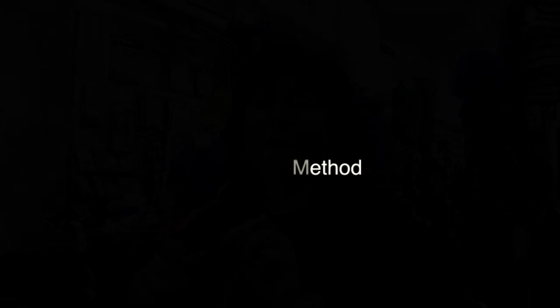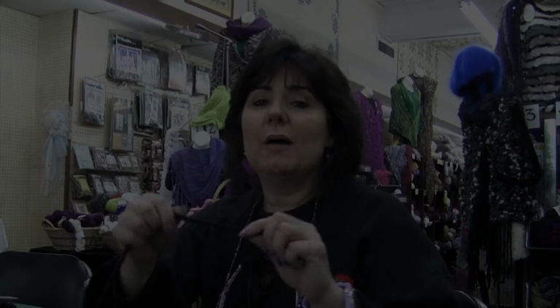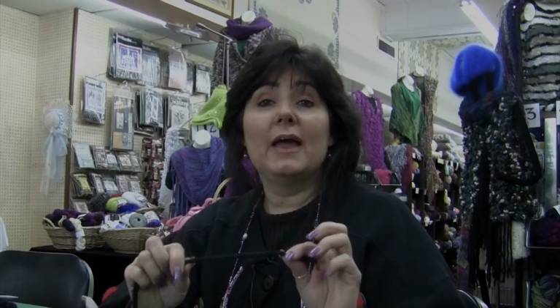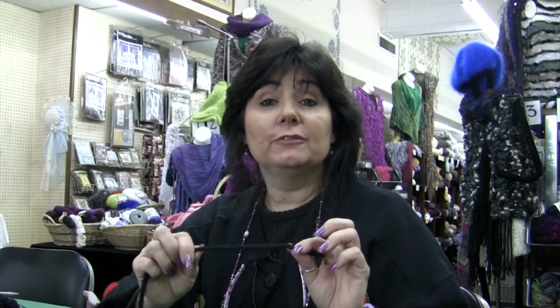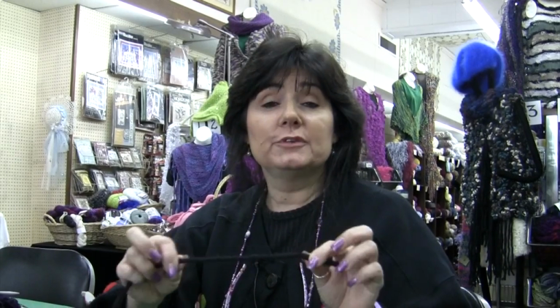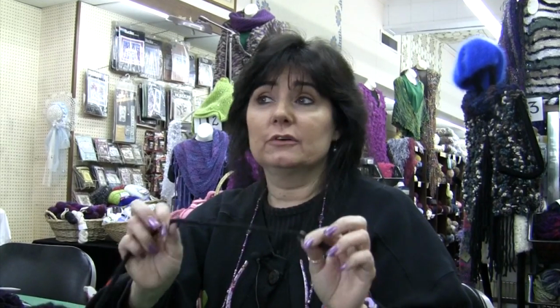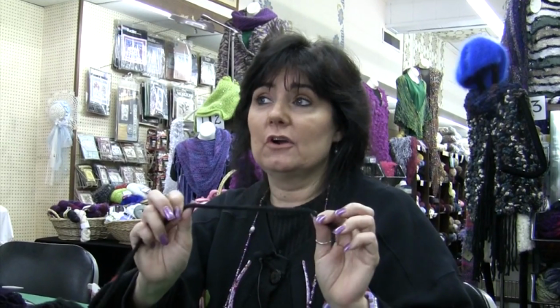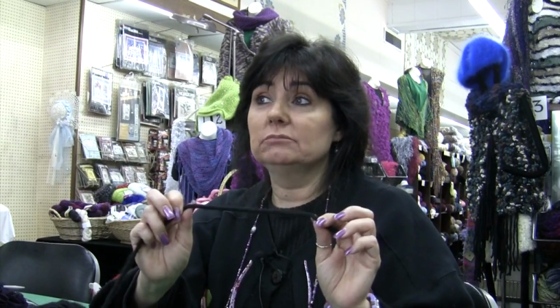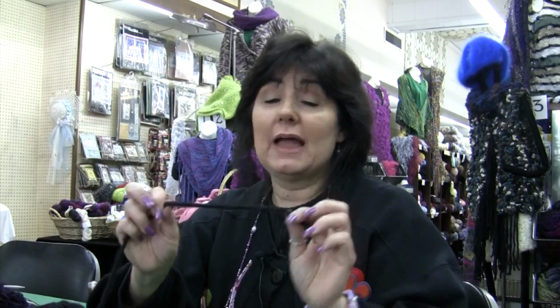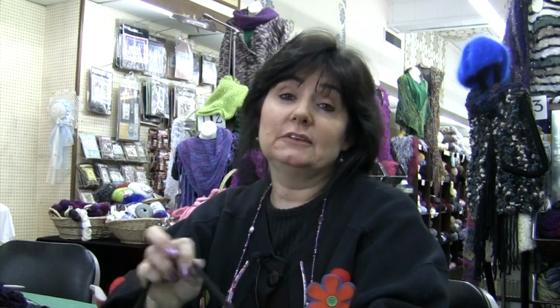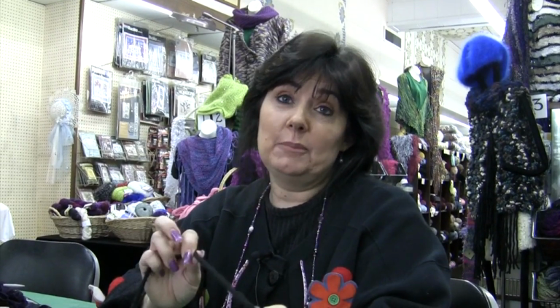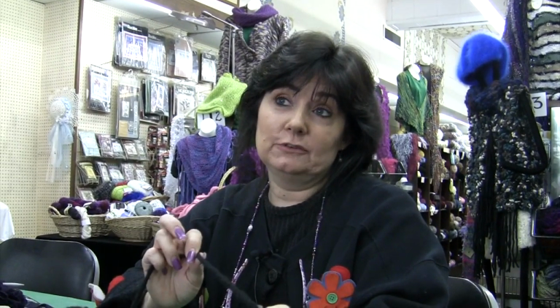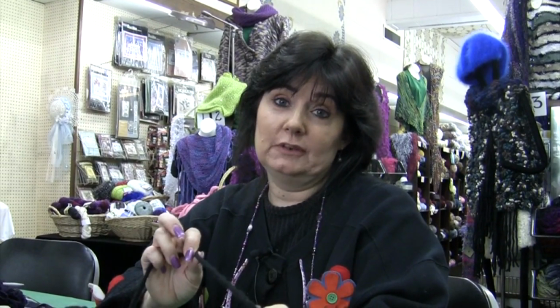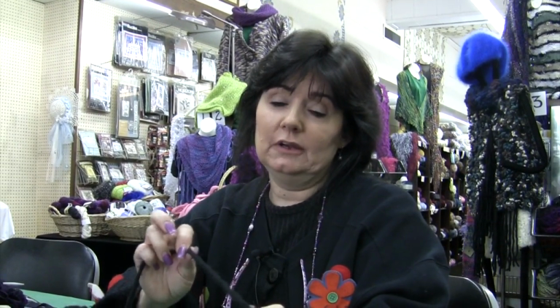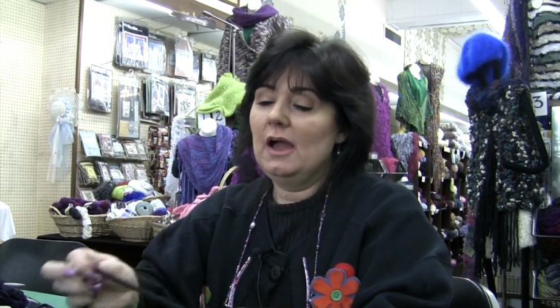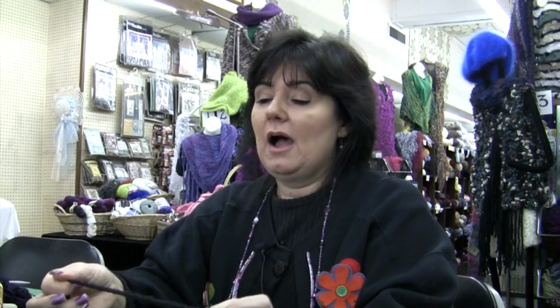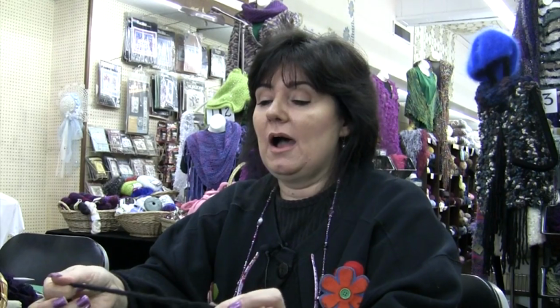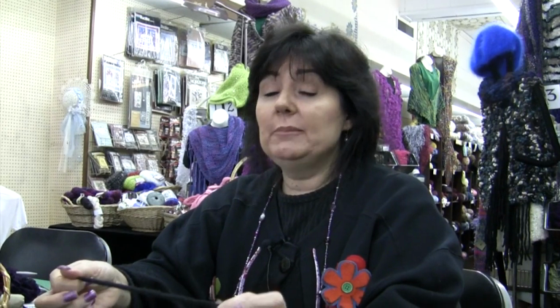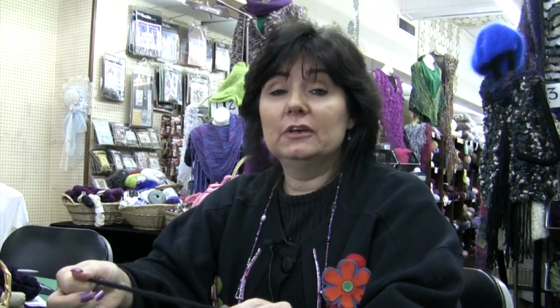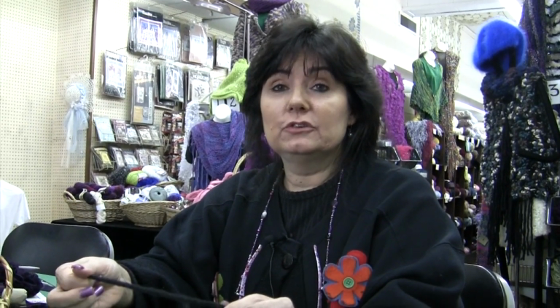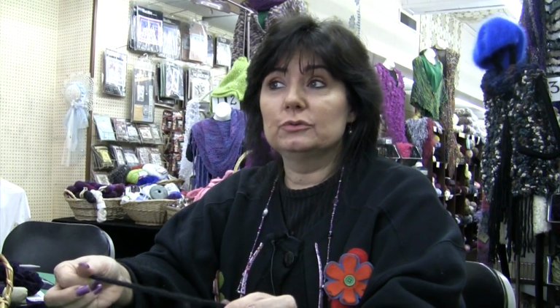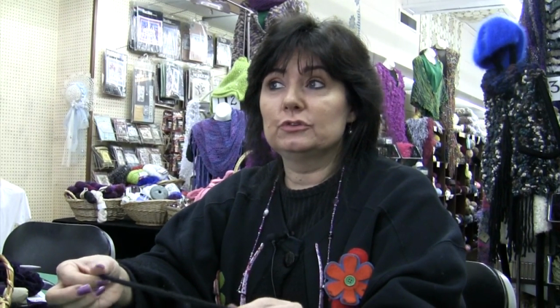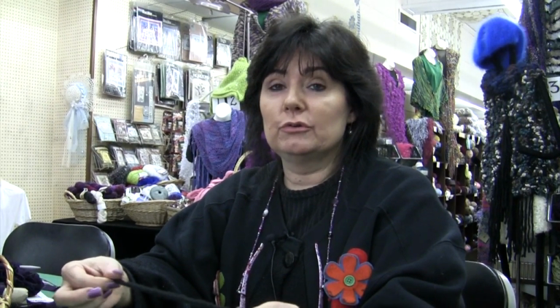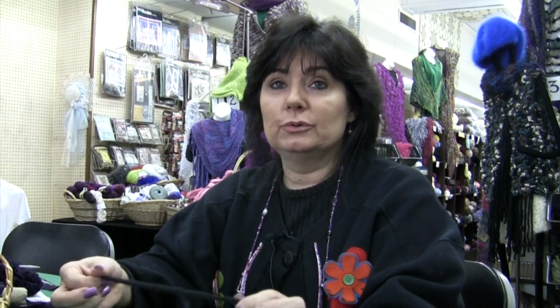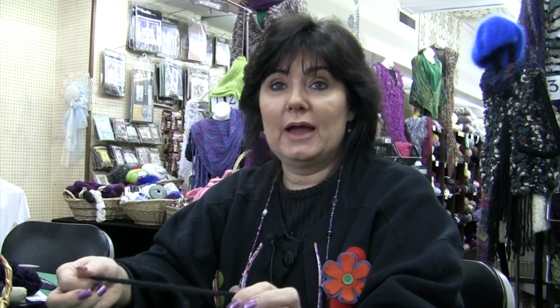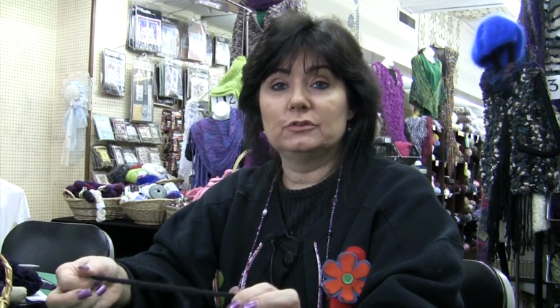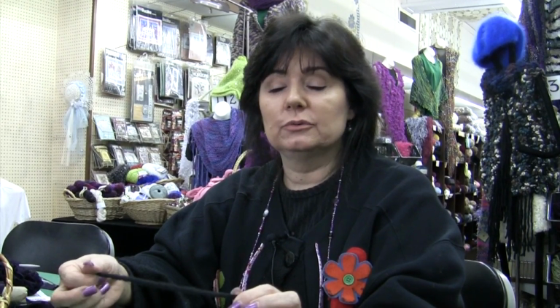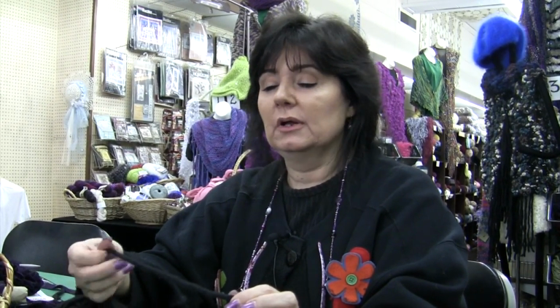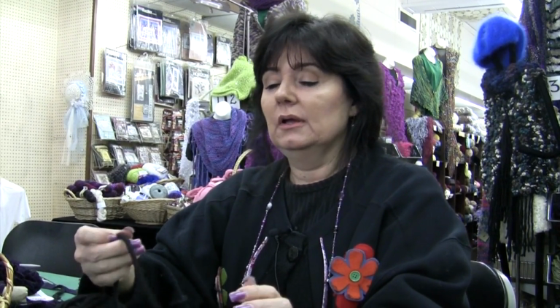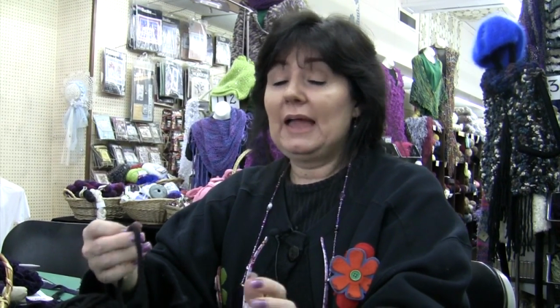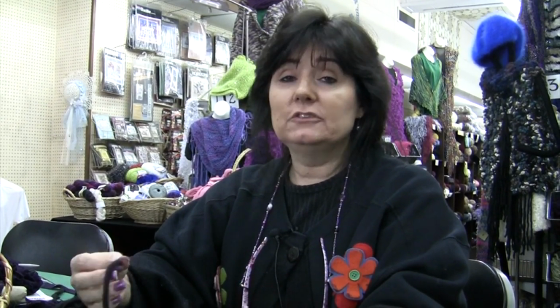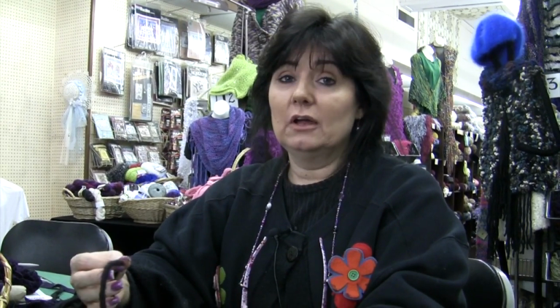I'm May from Tucker's Yarn, Allentown, Pennsylvania. I'm here to show you how to cast on.